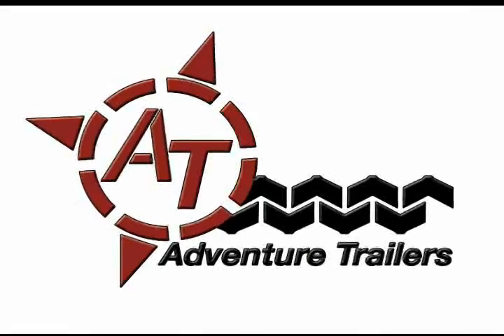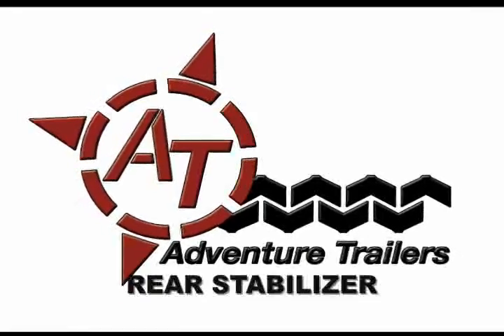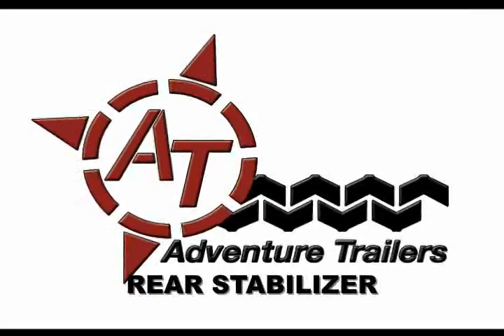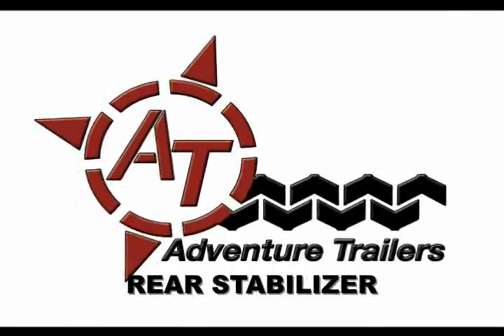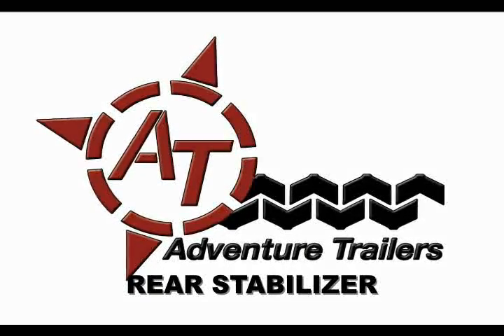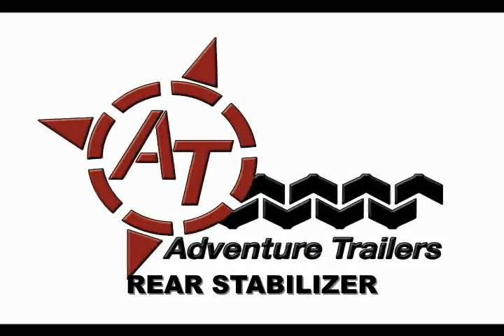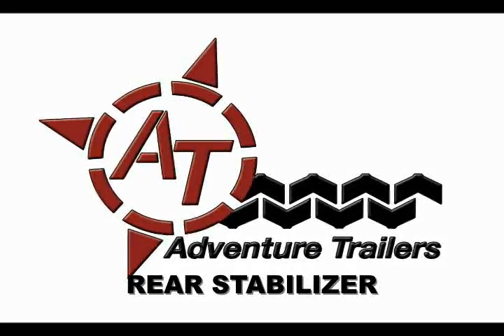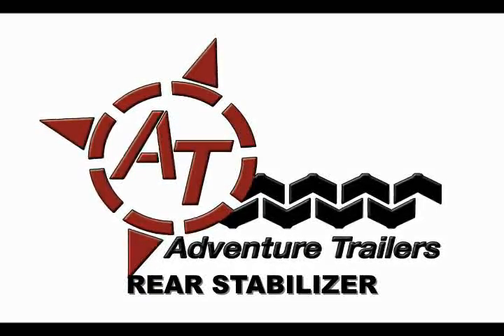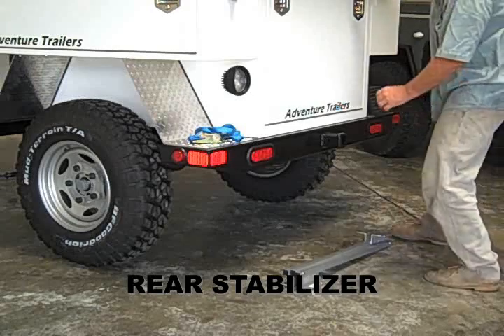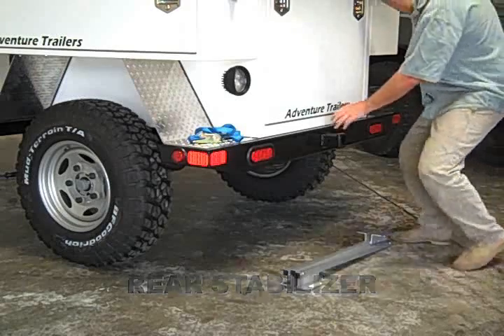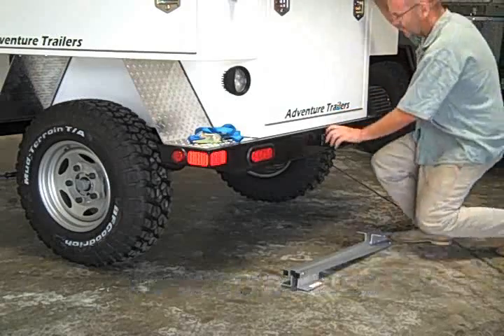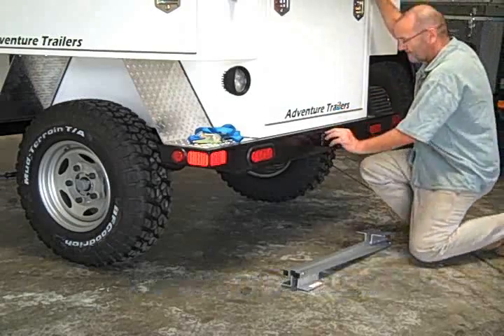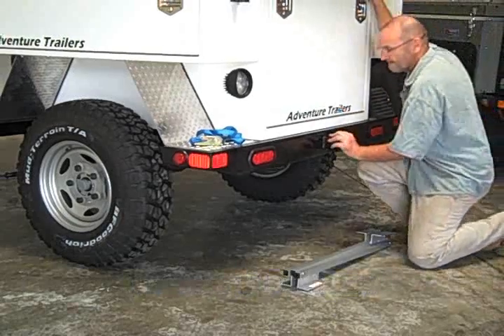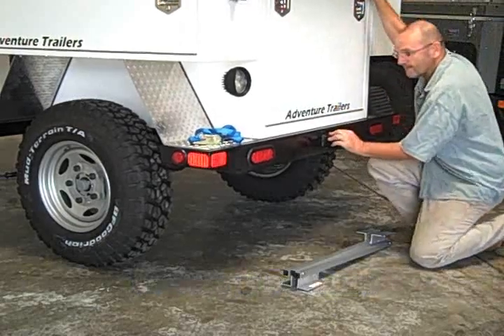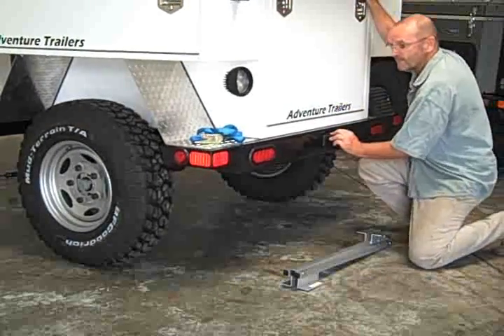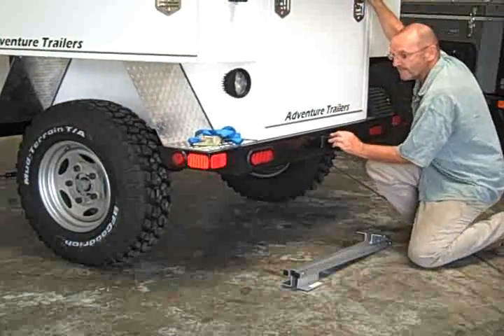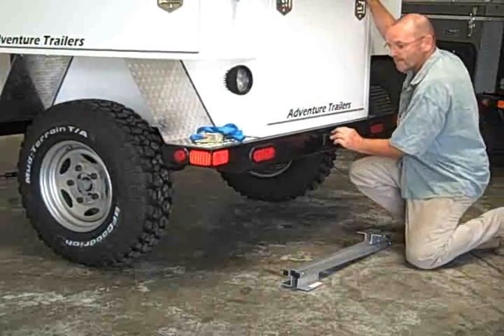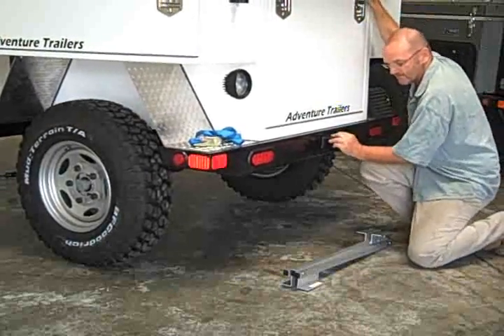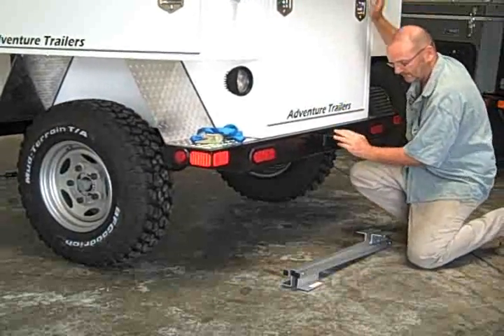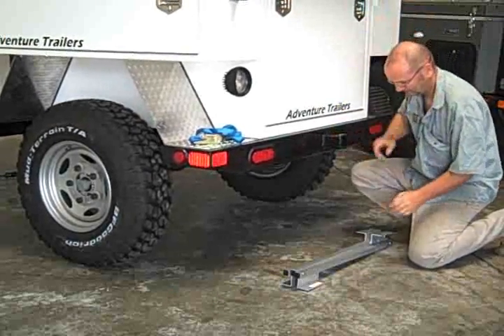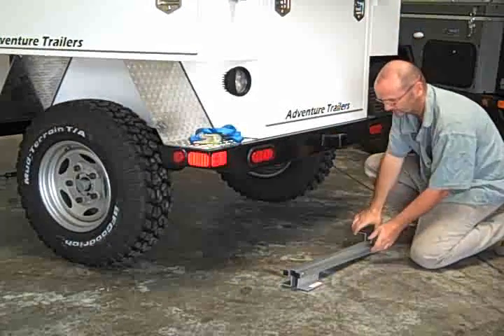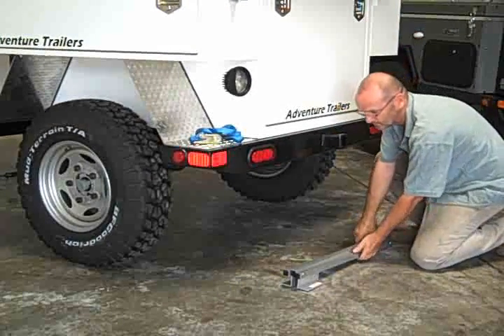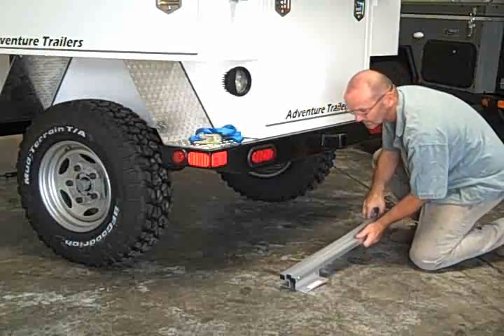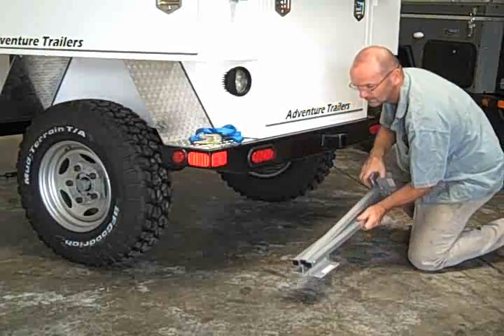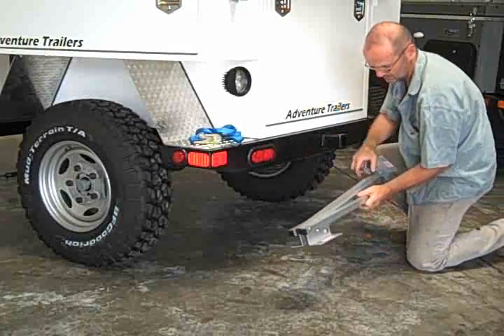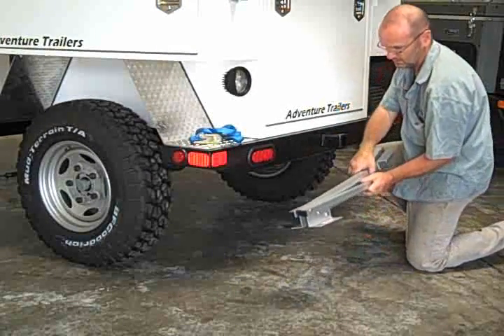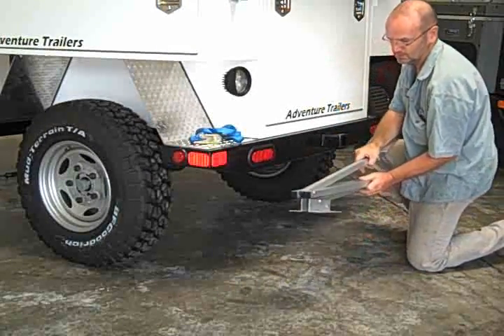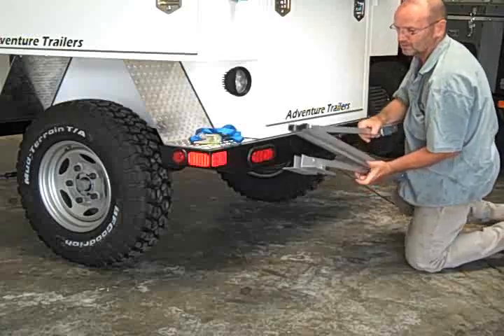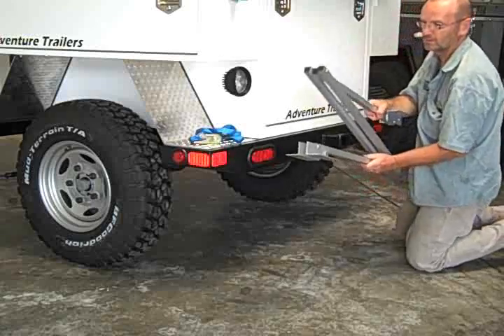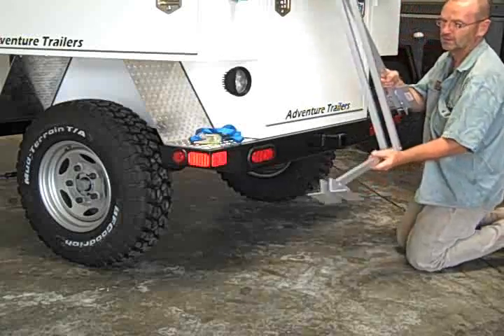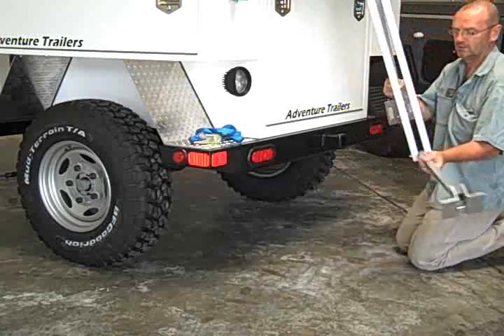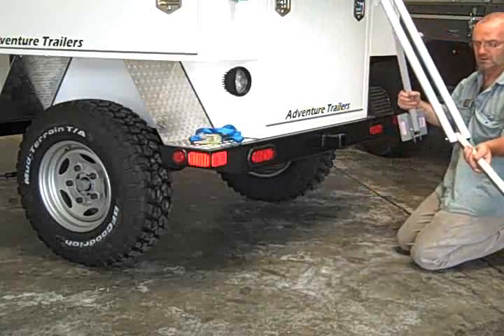A rear stabilizer is very effective in stopping upward movement of the tongue and also stopping any motion of the trailer body due to our responsive suspension.